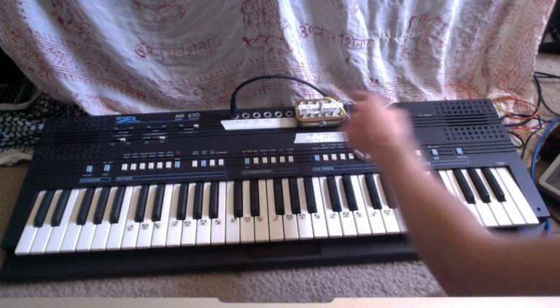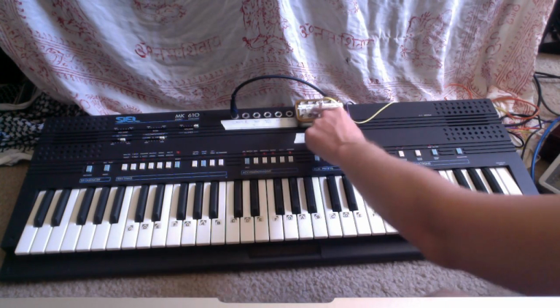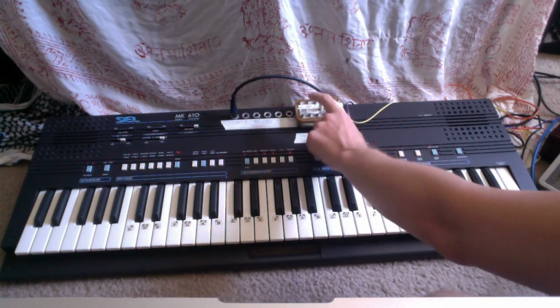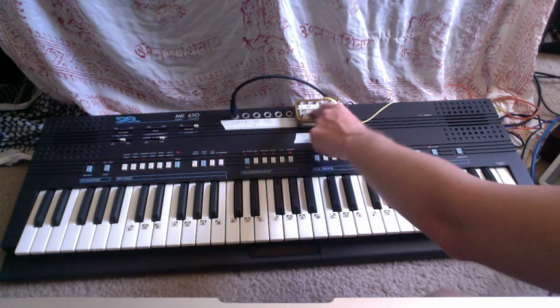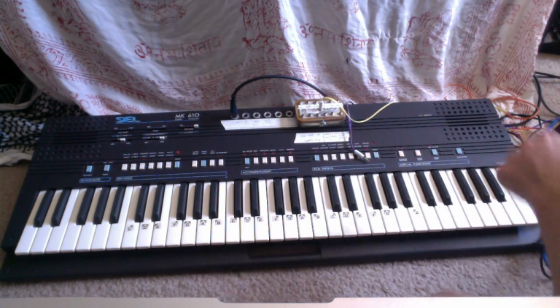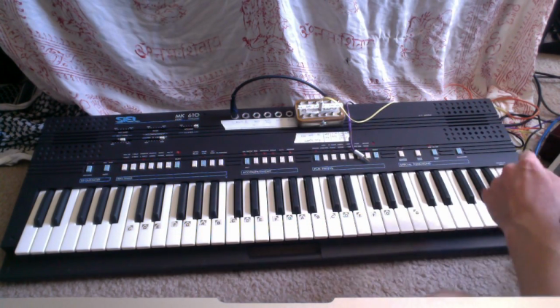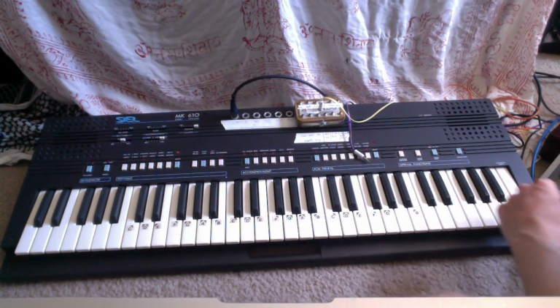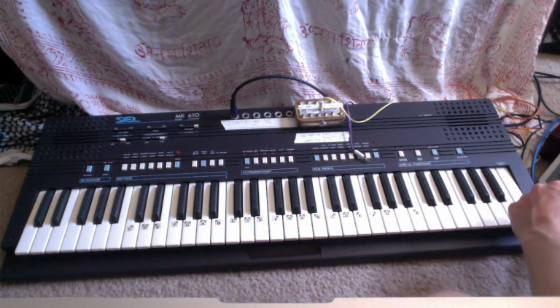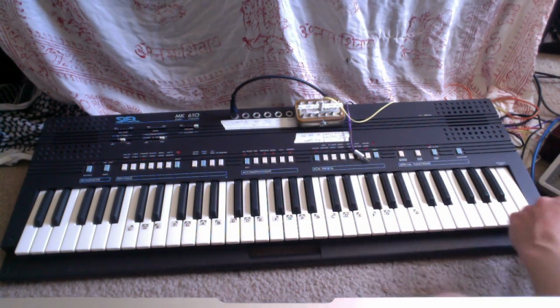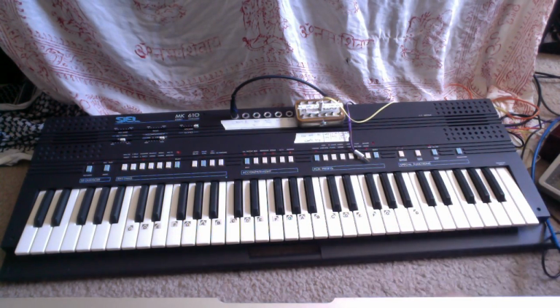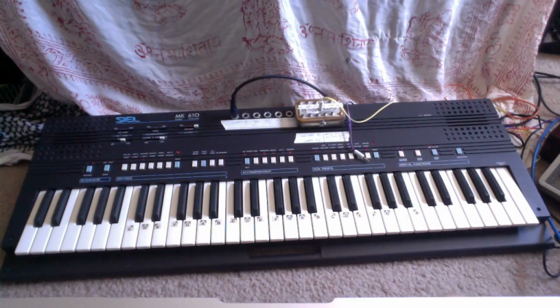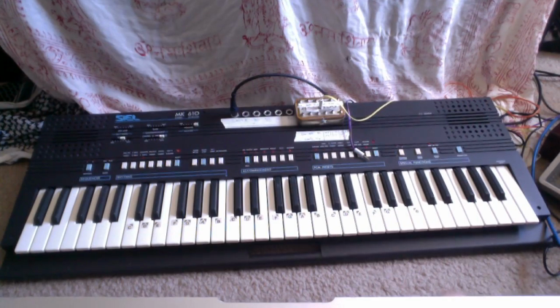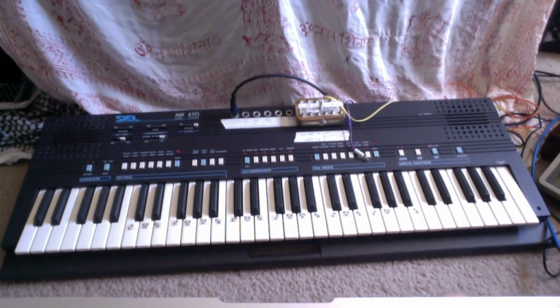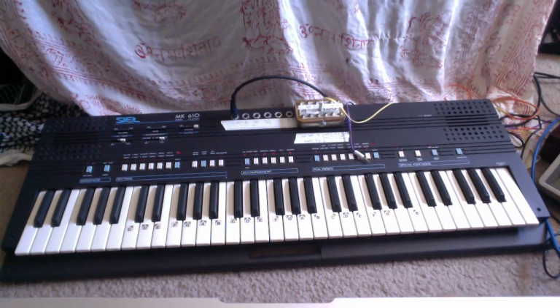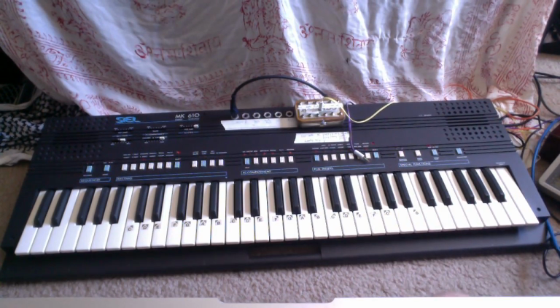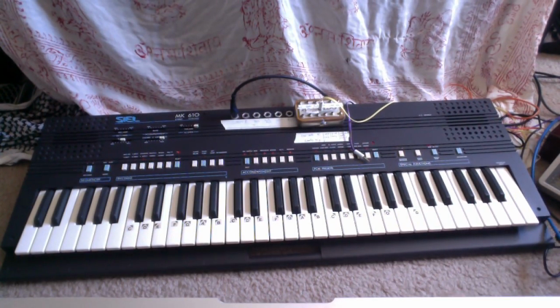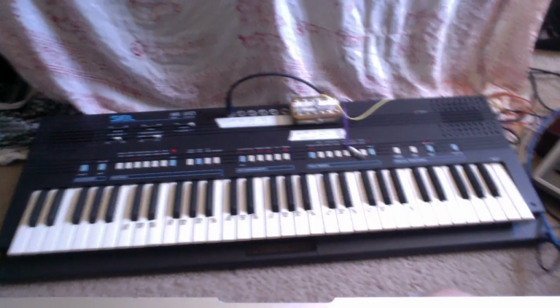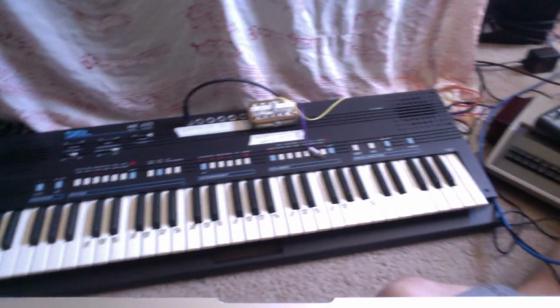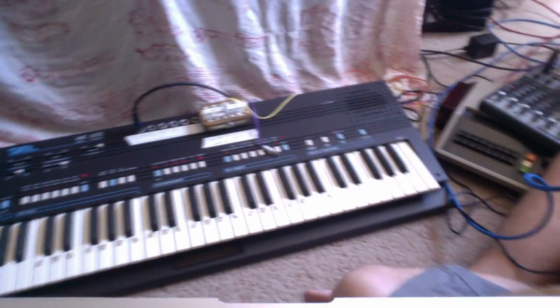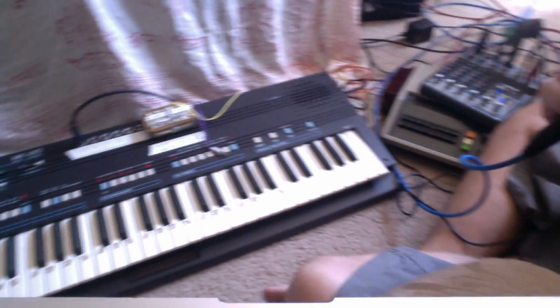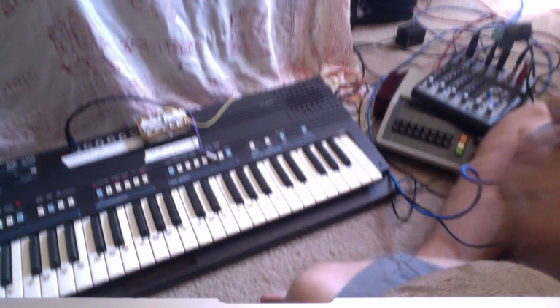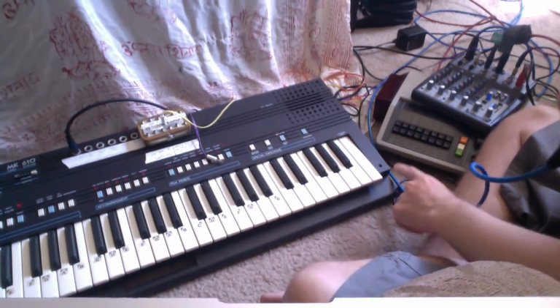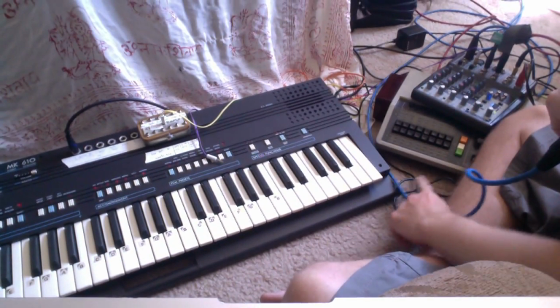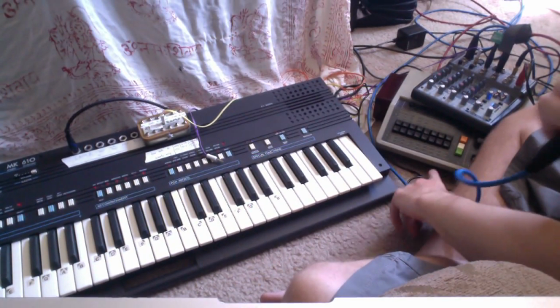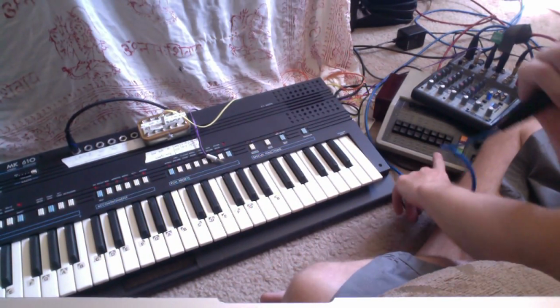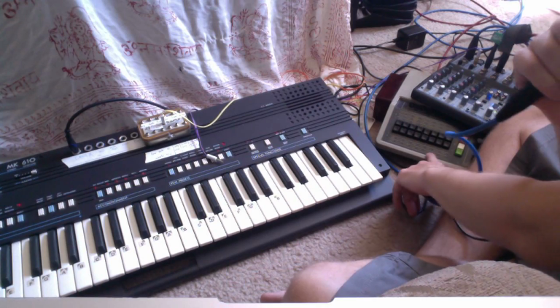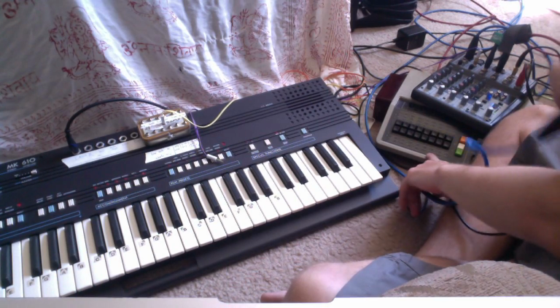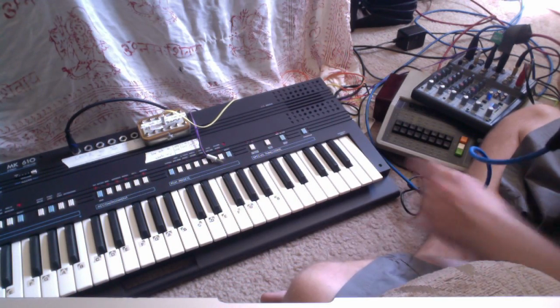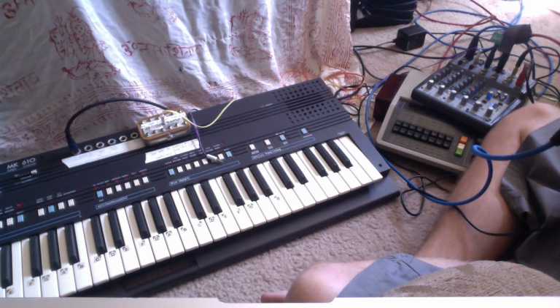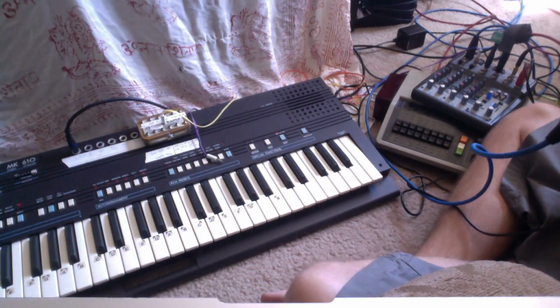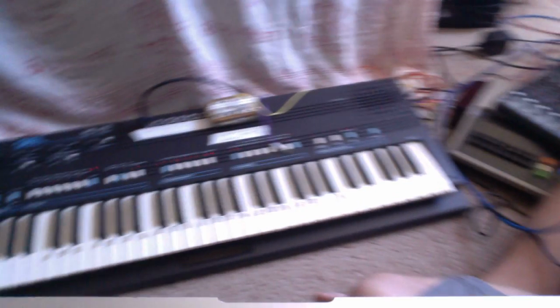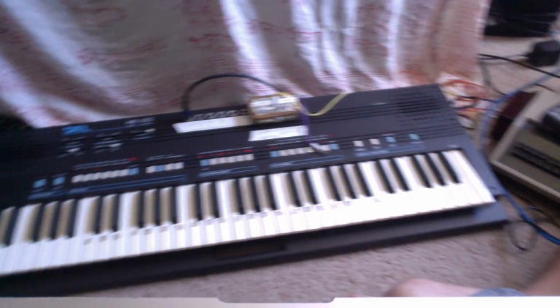Oh, and there's also the clock output, which I'll be using with this Korg KR55 drum machine that I have.